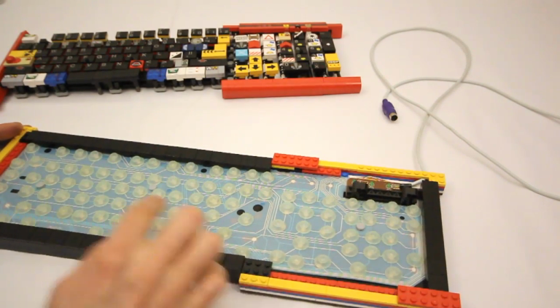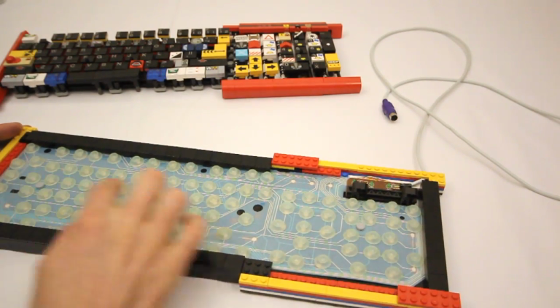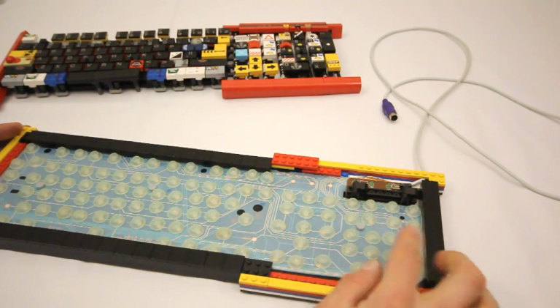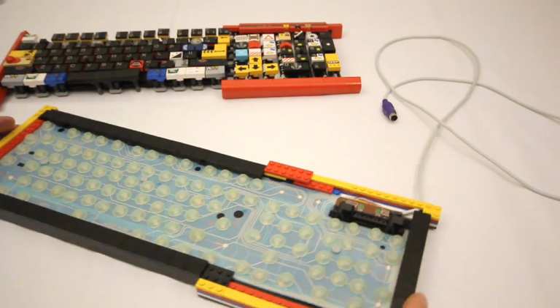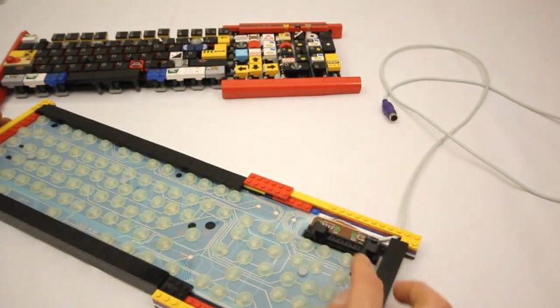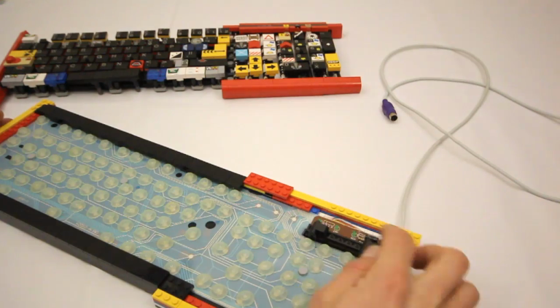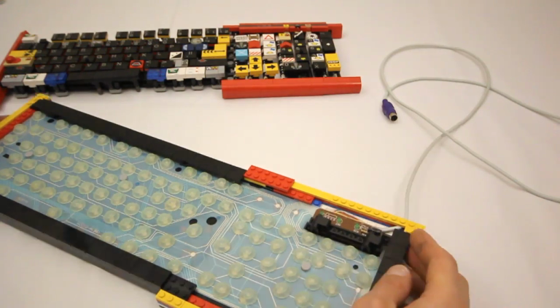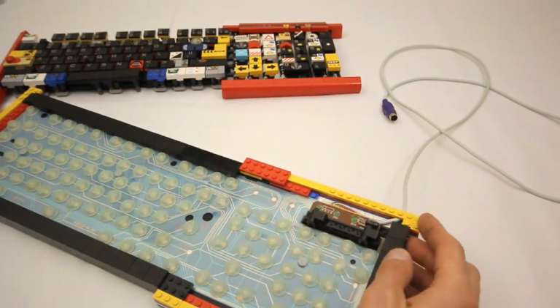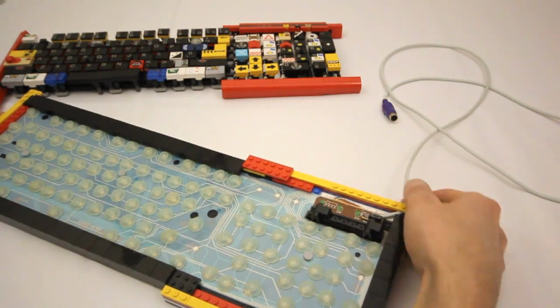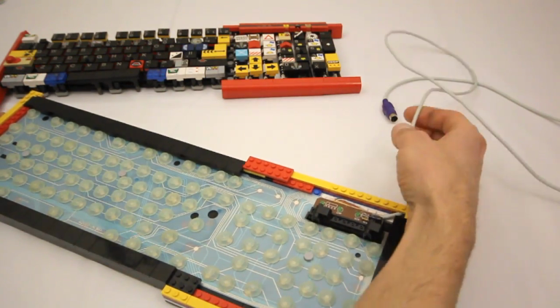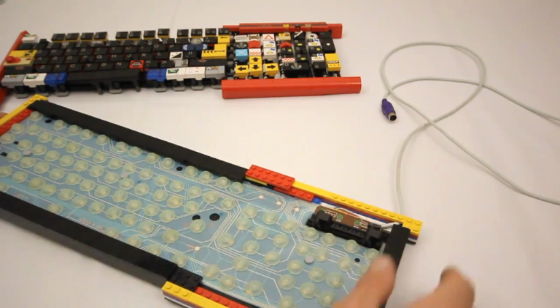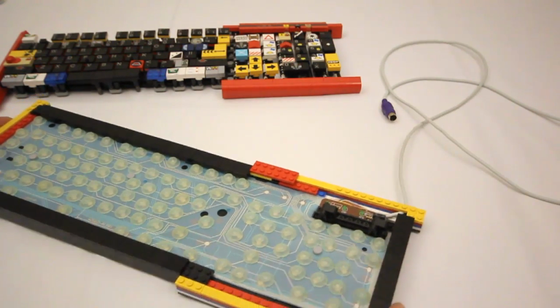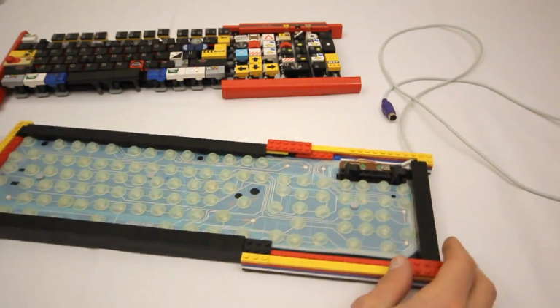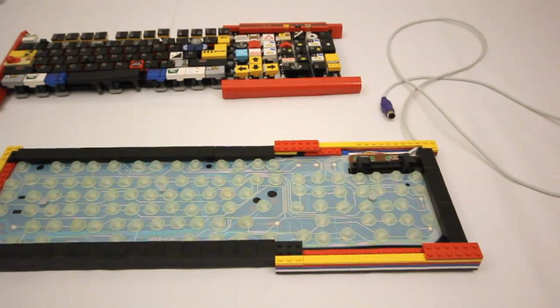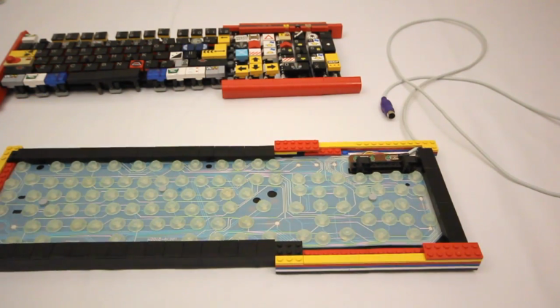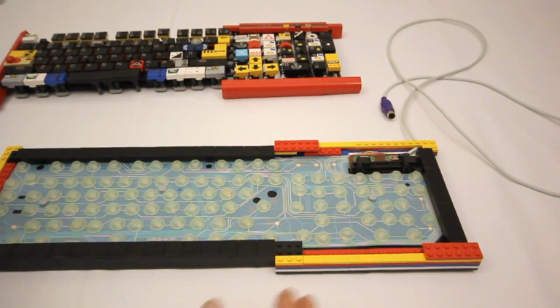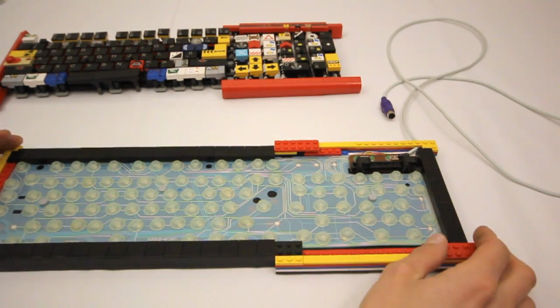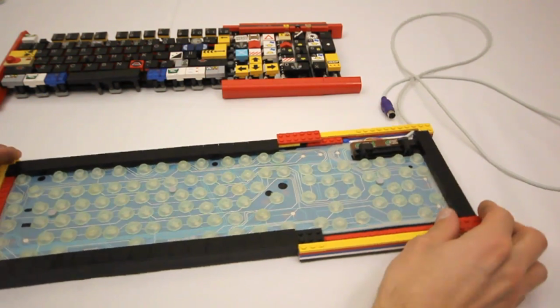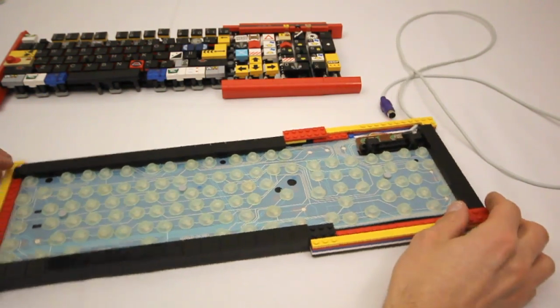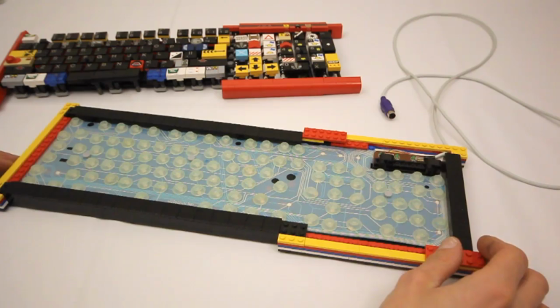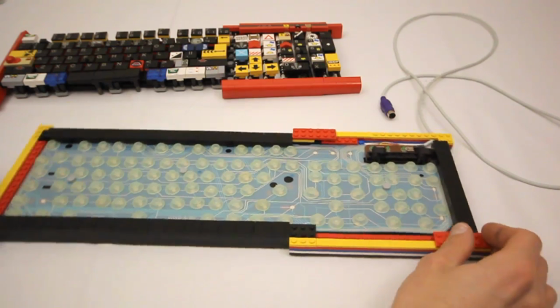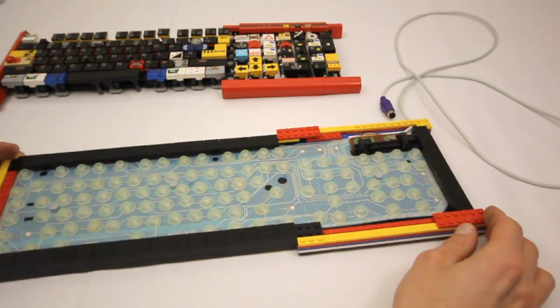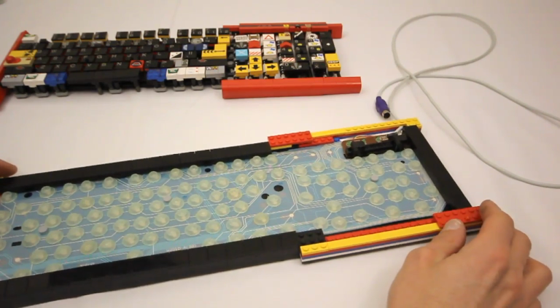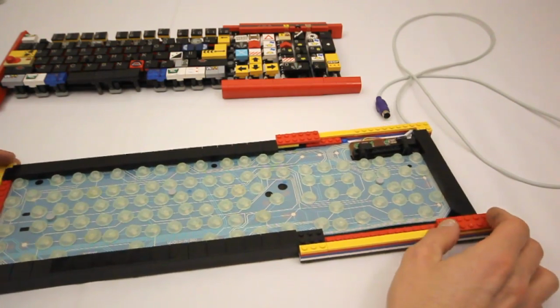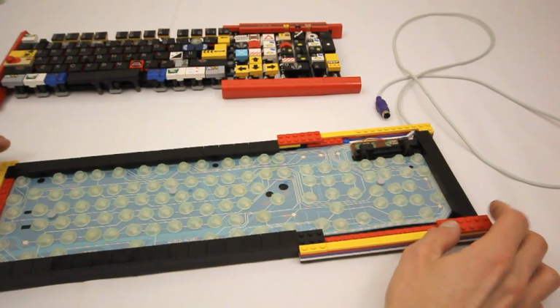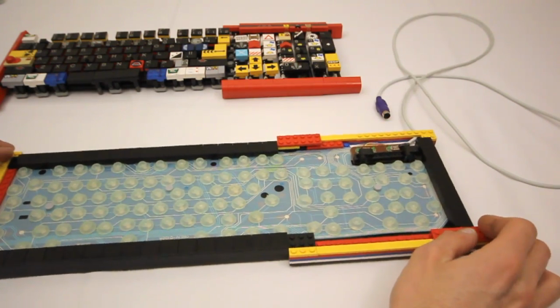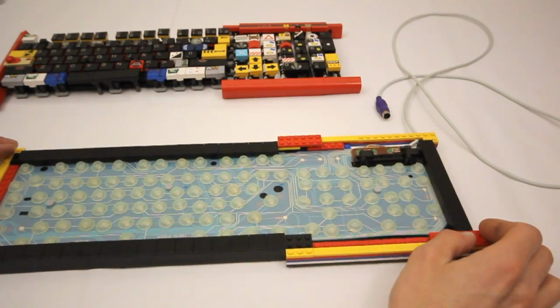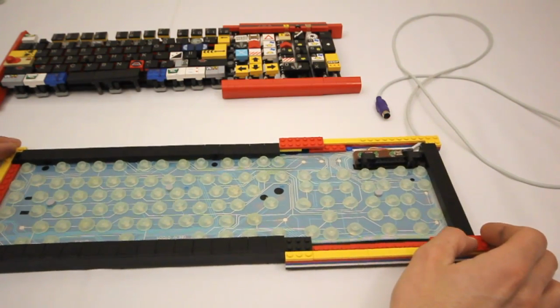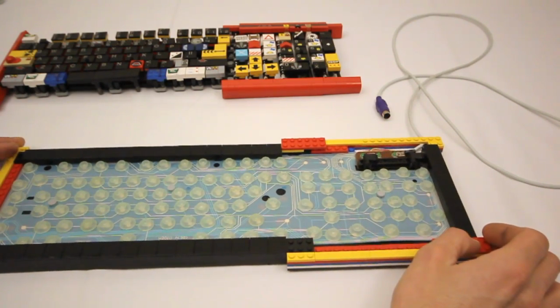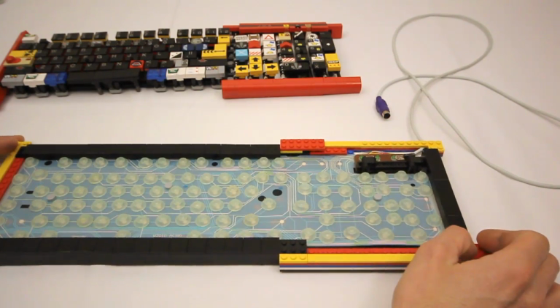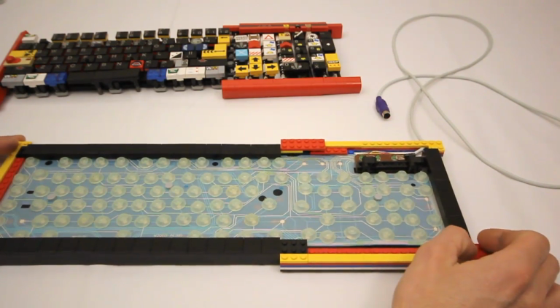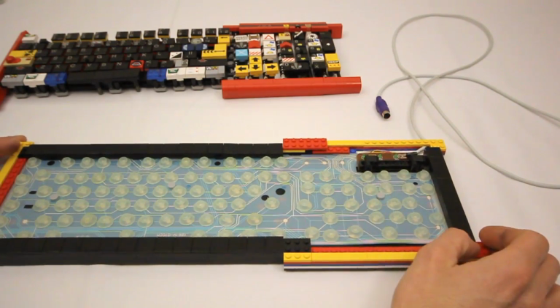There's the sensor pad, the circuit board, and of course the computer cable. These are all sitting in a pretty basic Lego frame, which is built of basic plates and tiles.